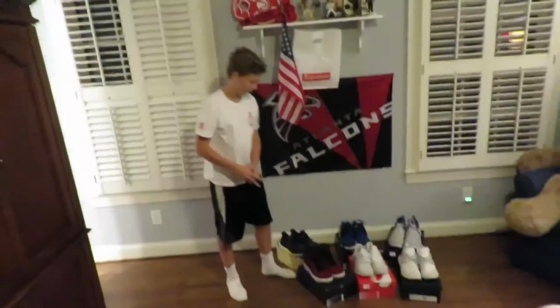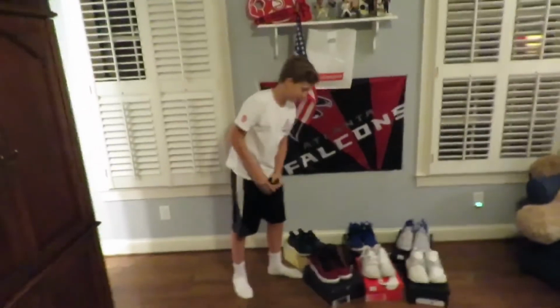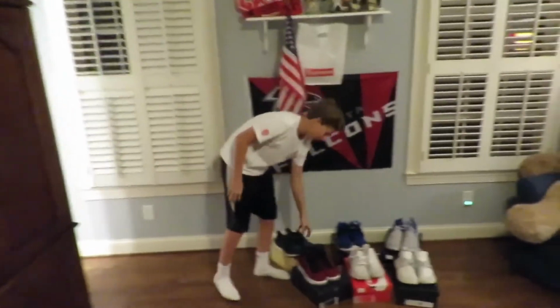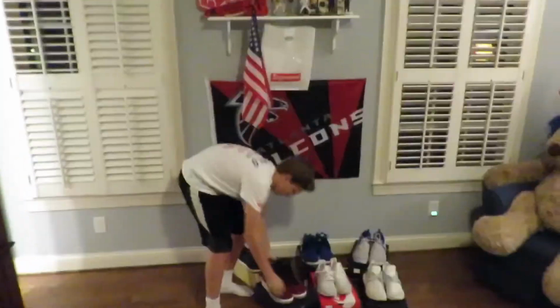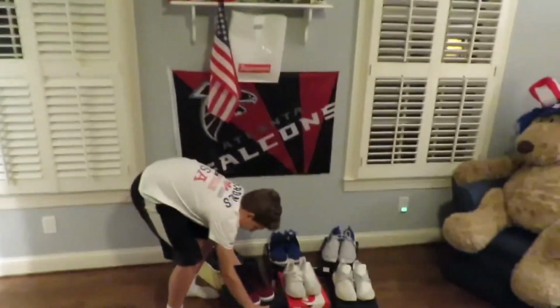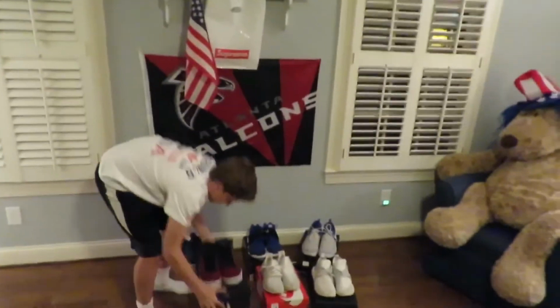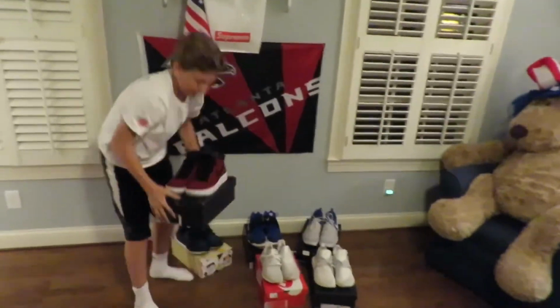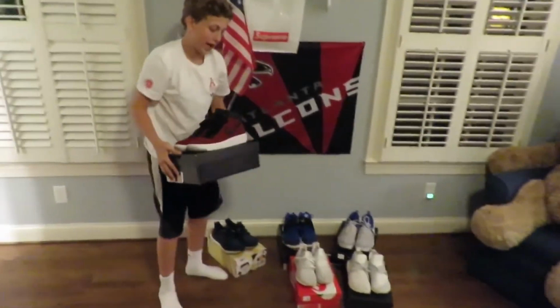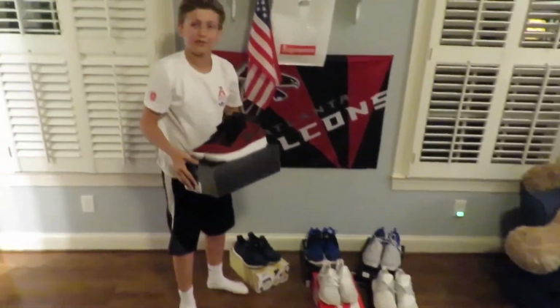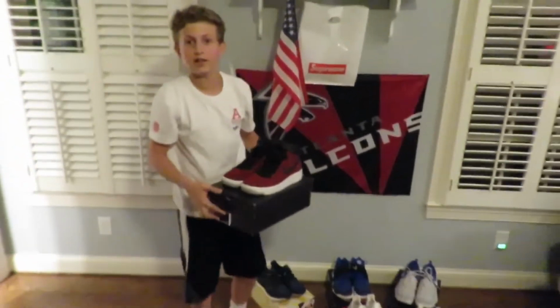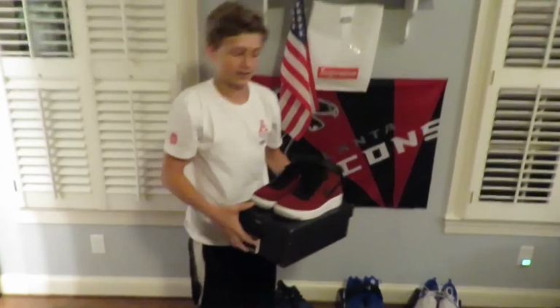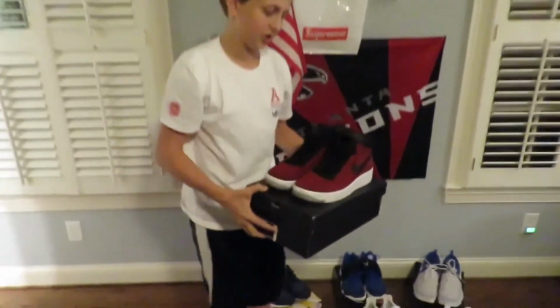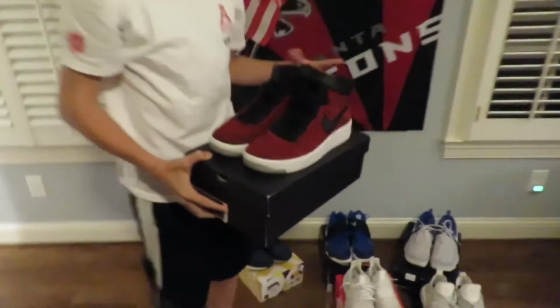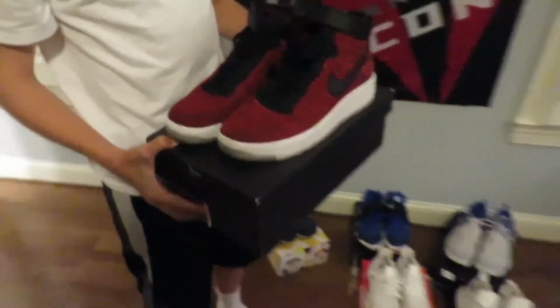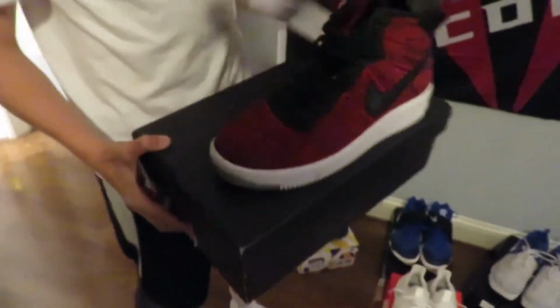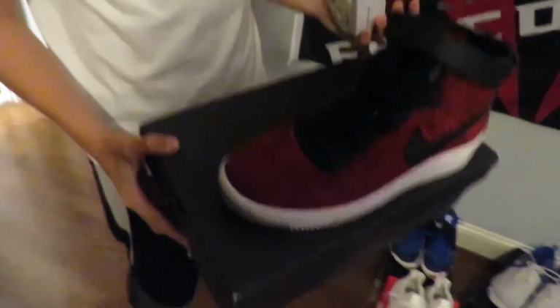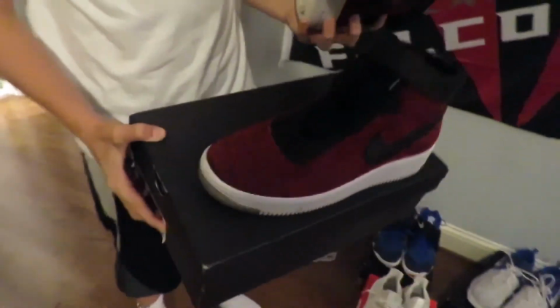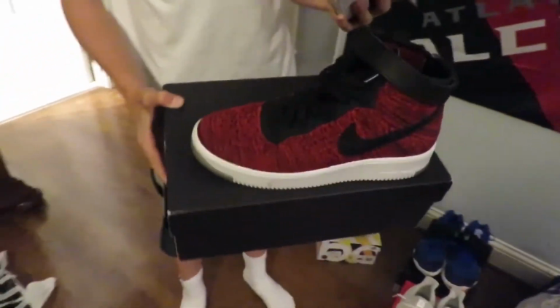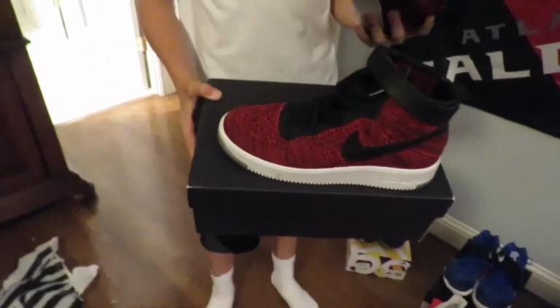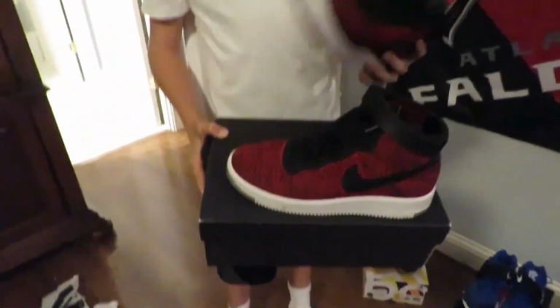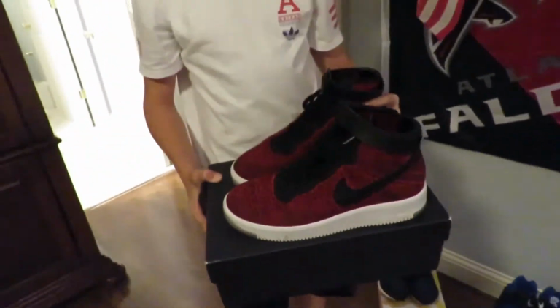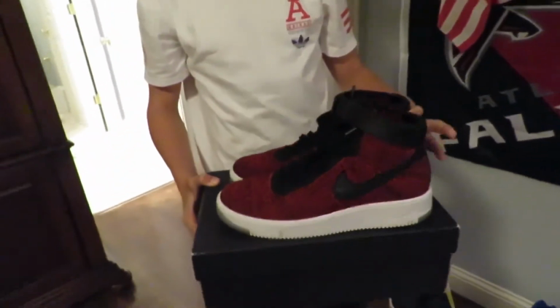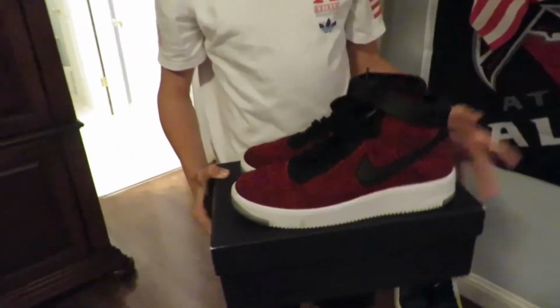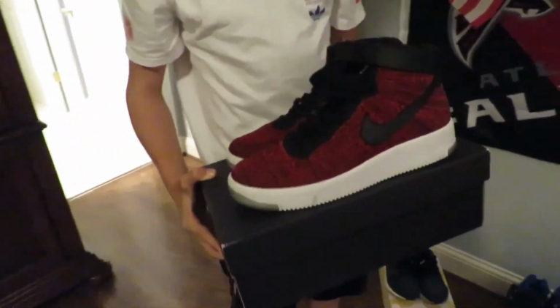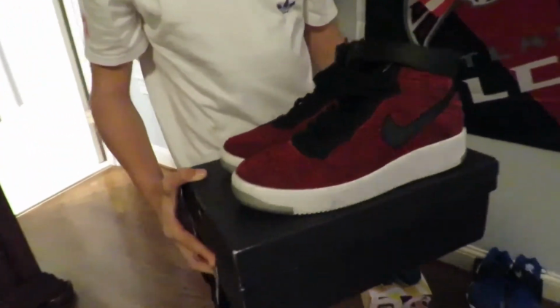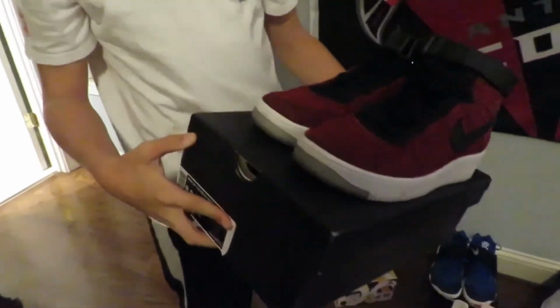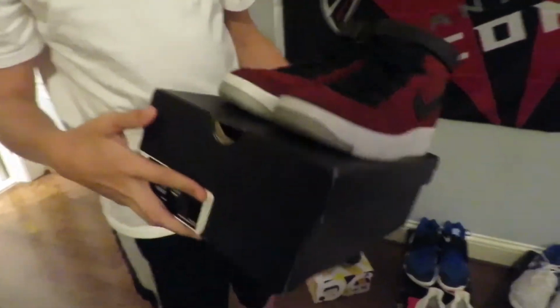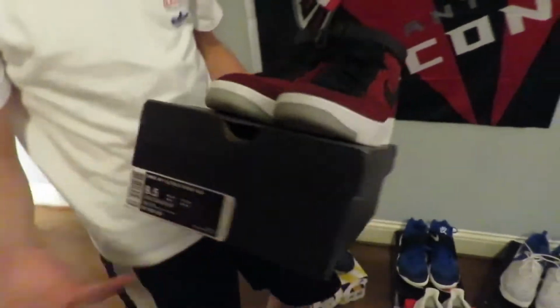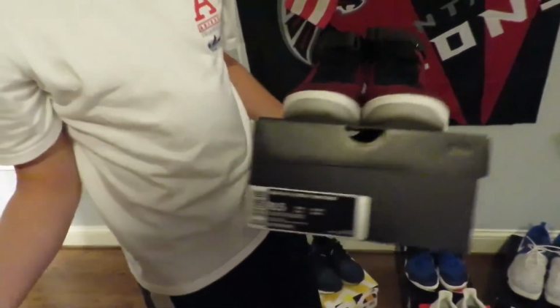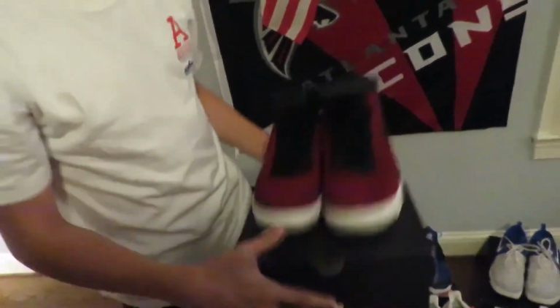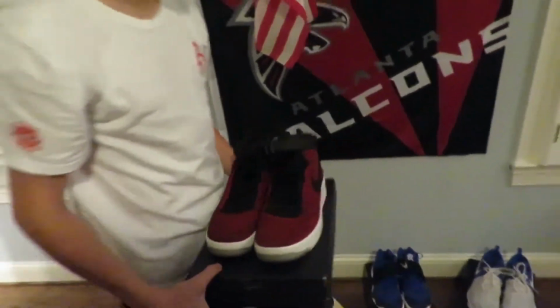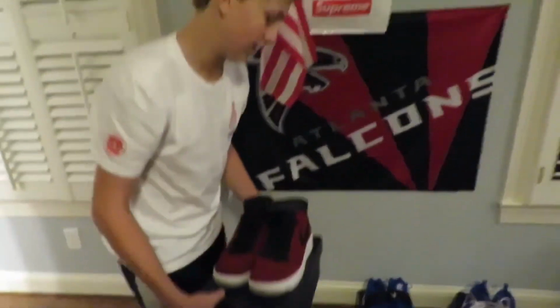Alright, so first I got these shoes at an Athlete's Foot in Atlantic Station. These are Nike Flyknit Air Force Ones, just red. These are really comfortable and in really good condition. I wear these sometimes in the winter with sweatpants.